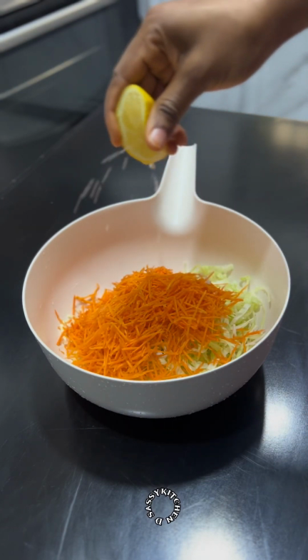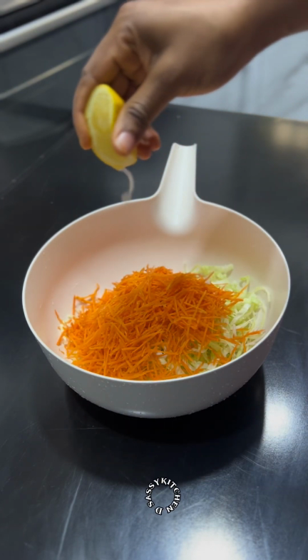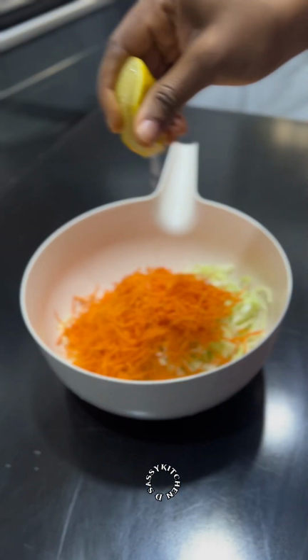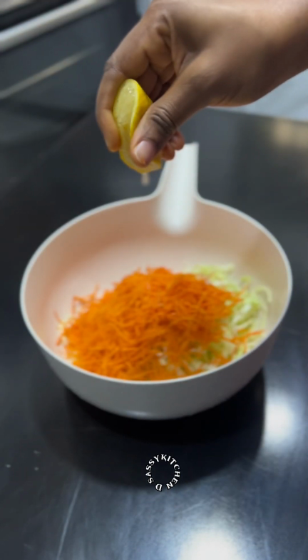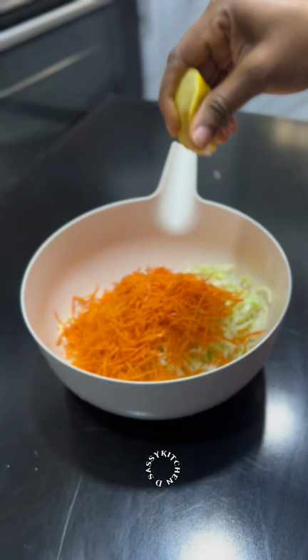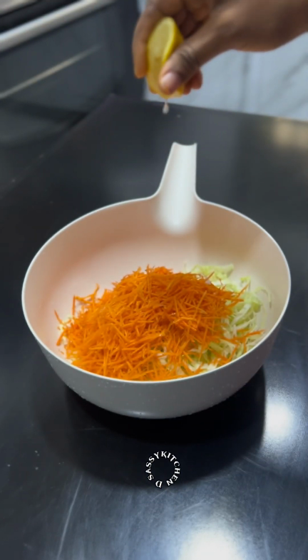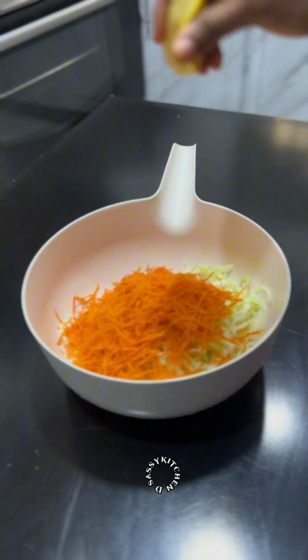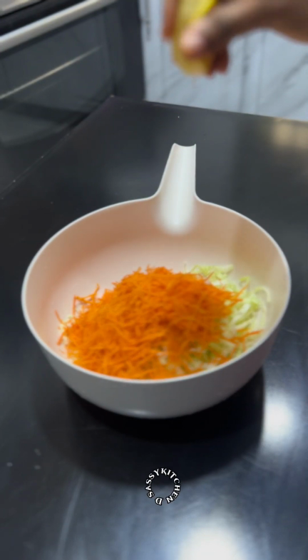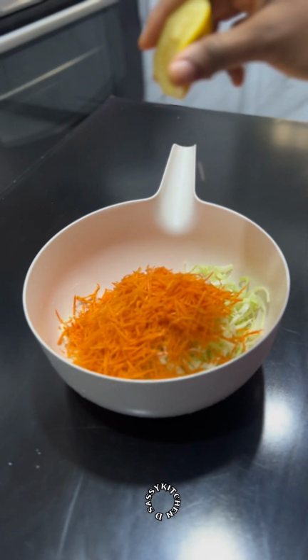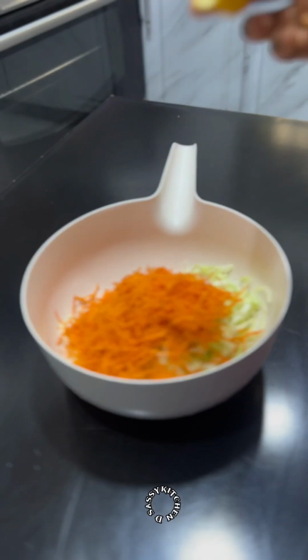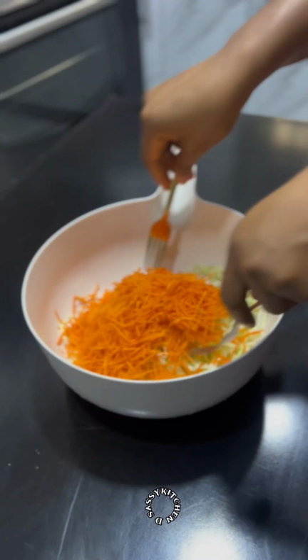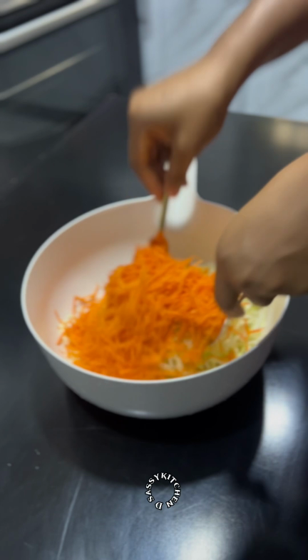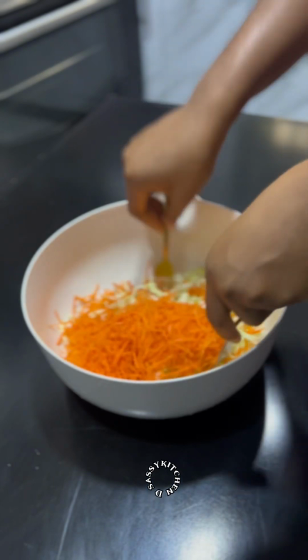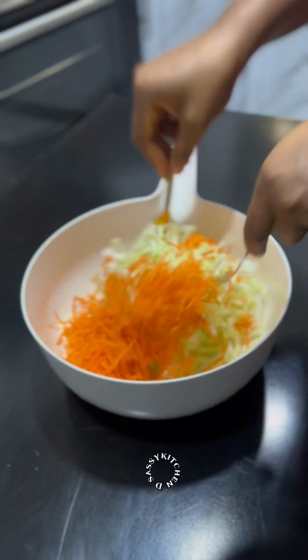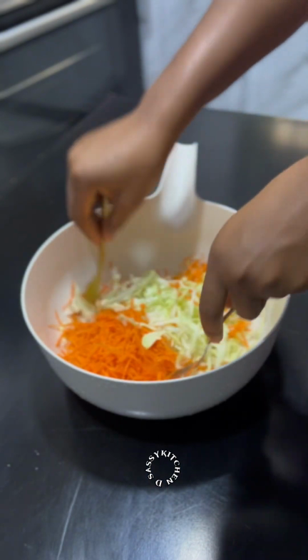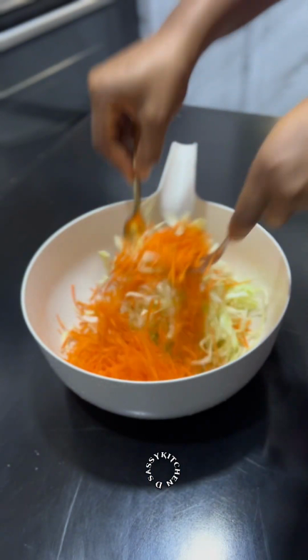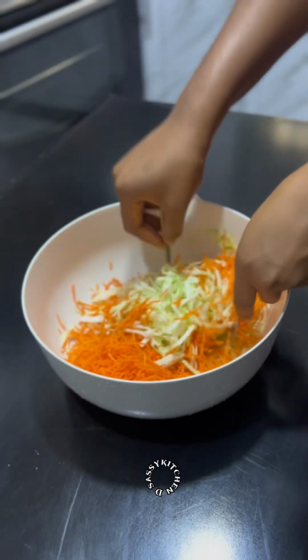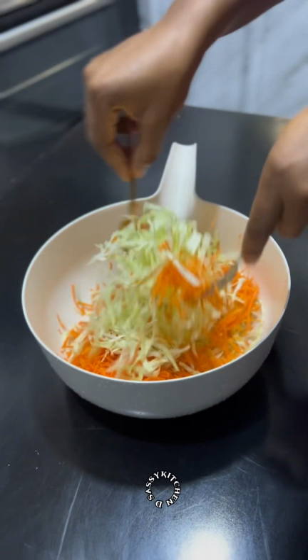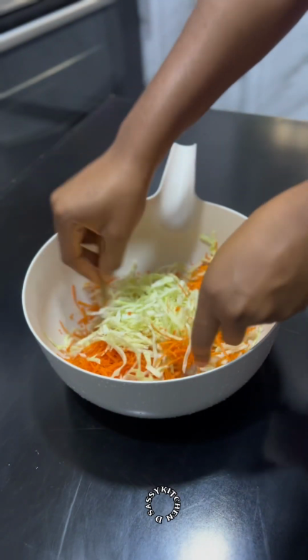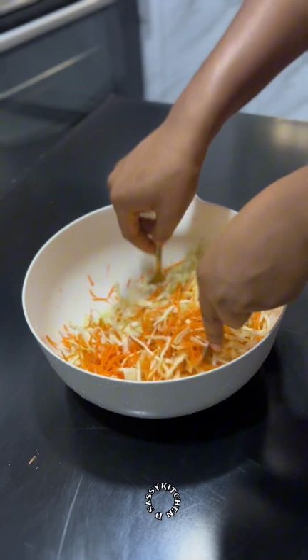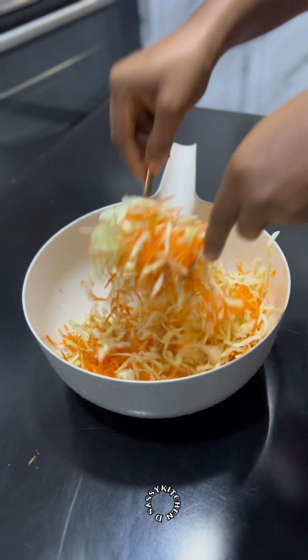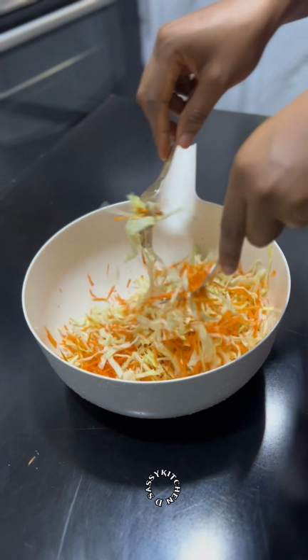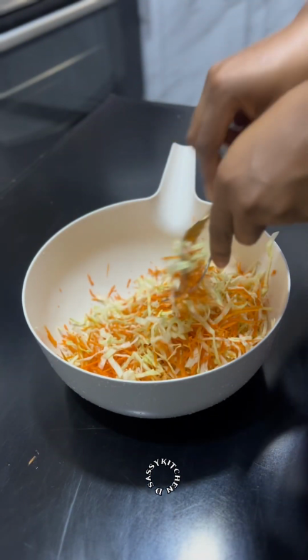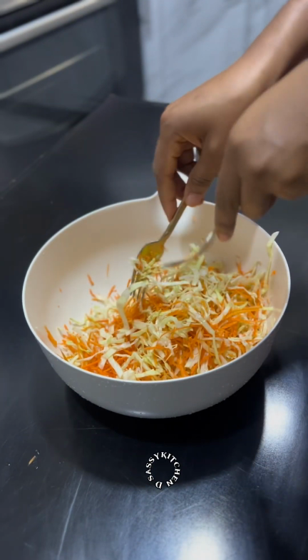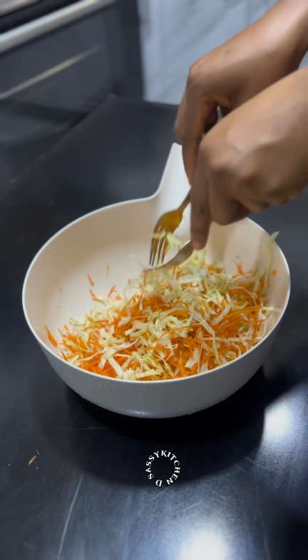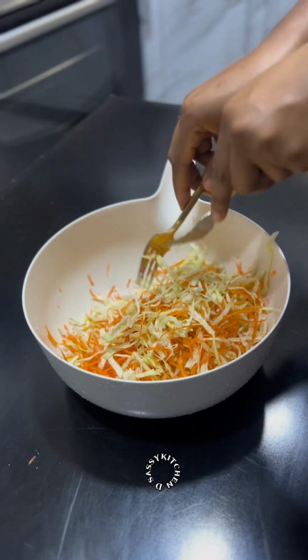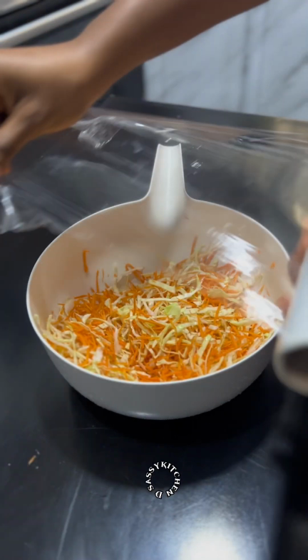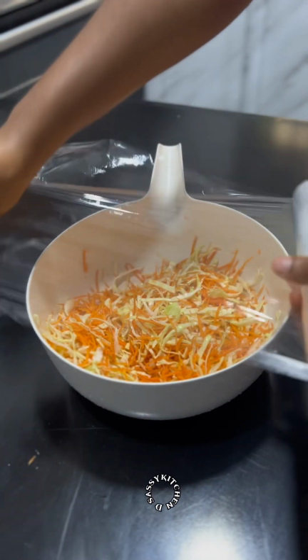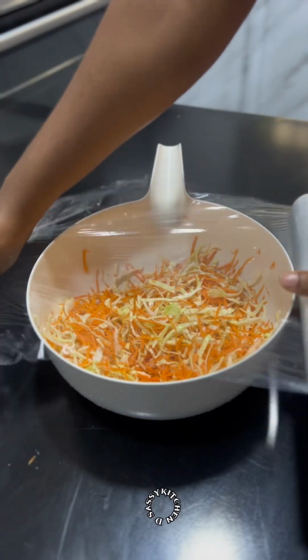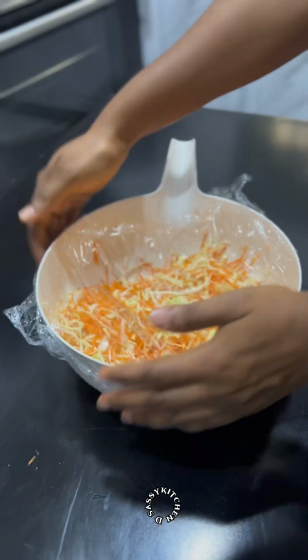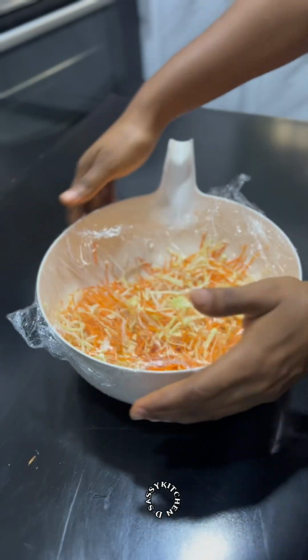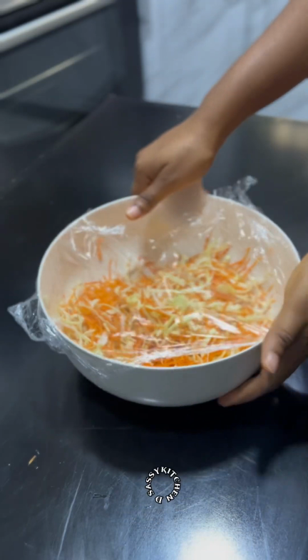I like adding a dash of lemon juice to my salad — that's just a personal preference, you don't have to do this. After mixing, keep the salad in your fridge.